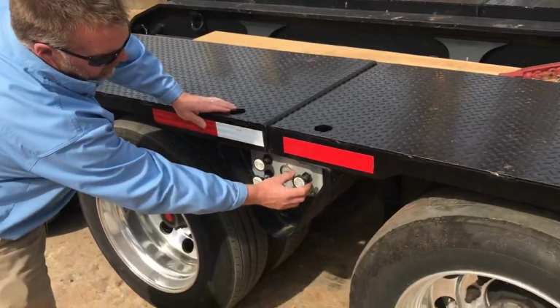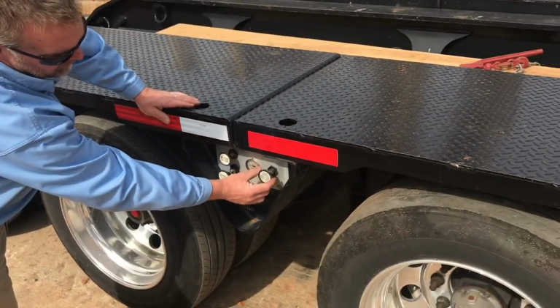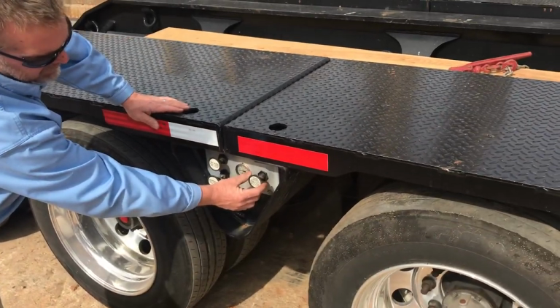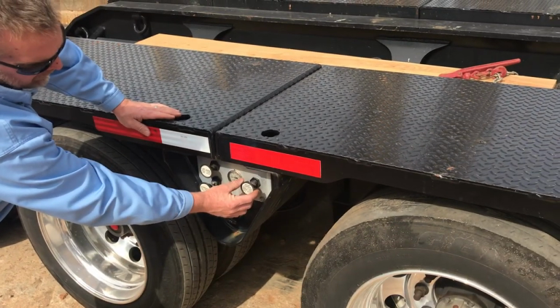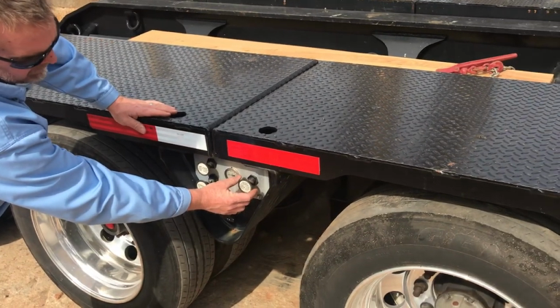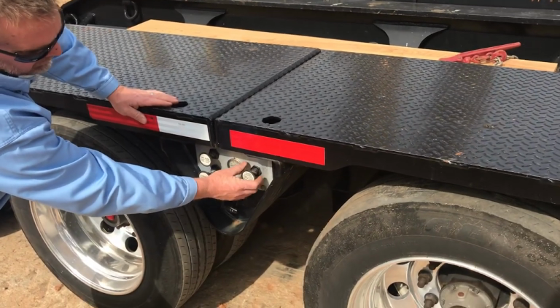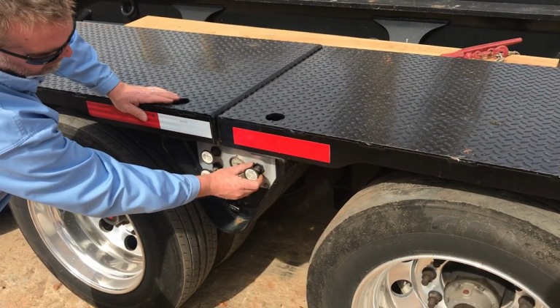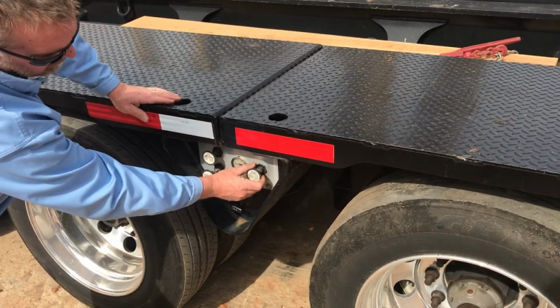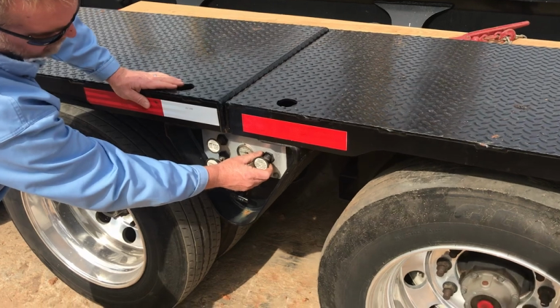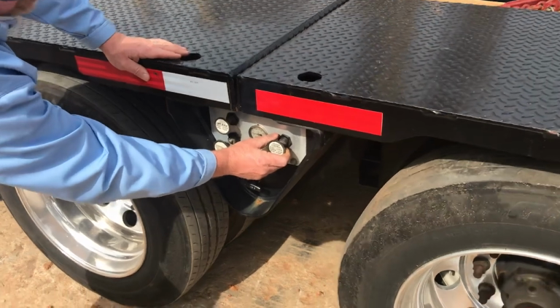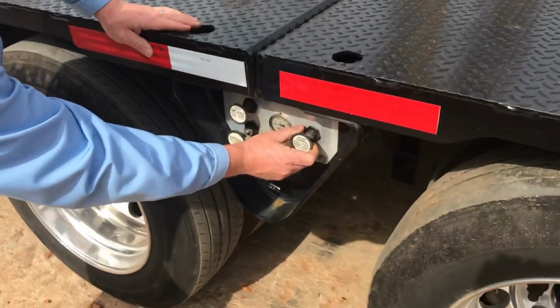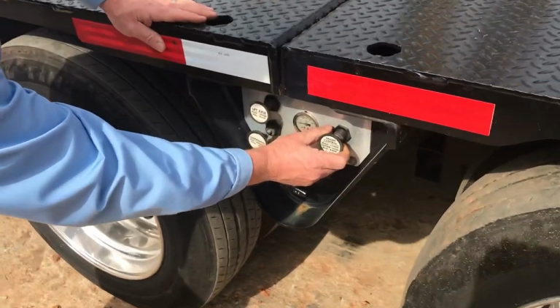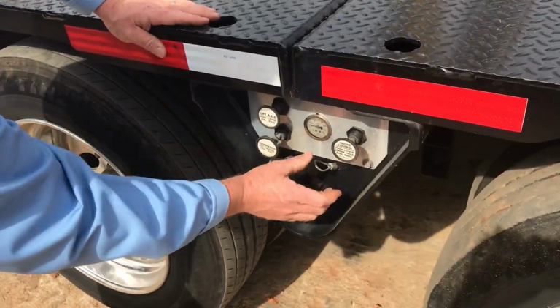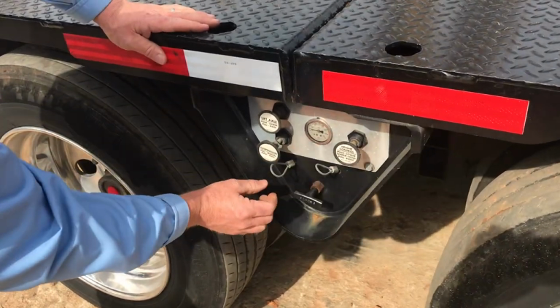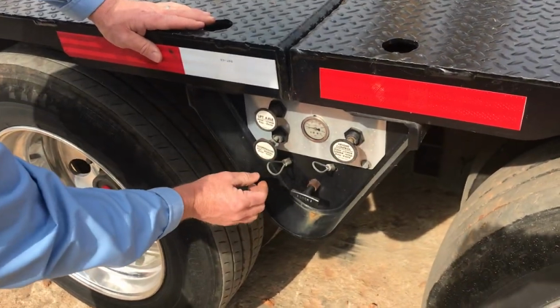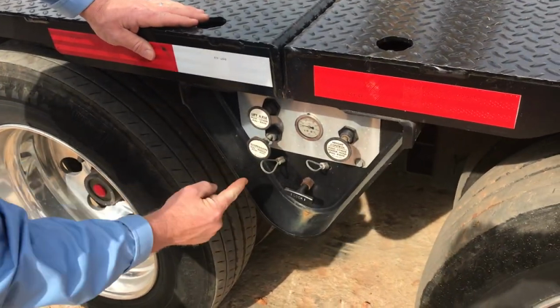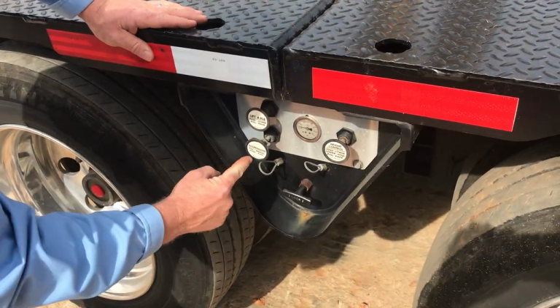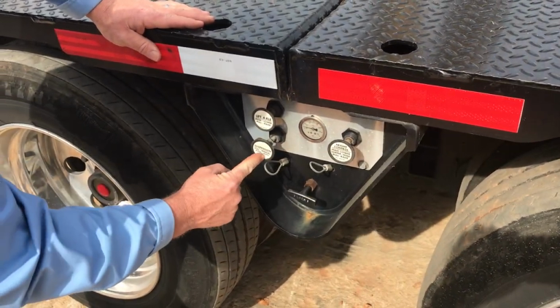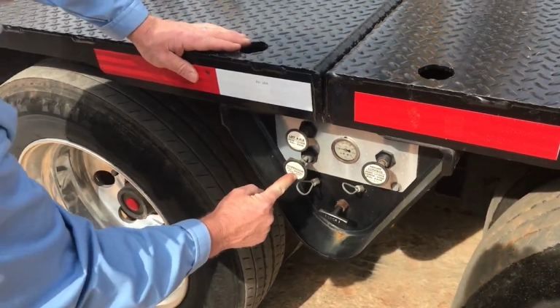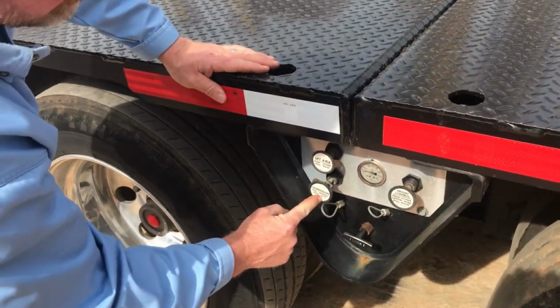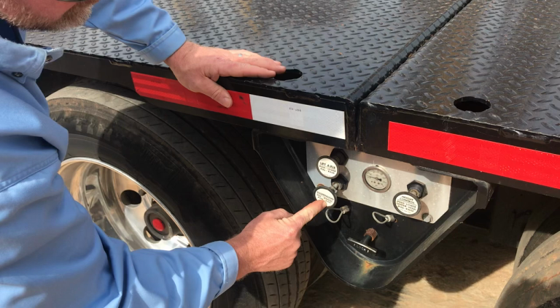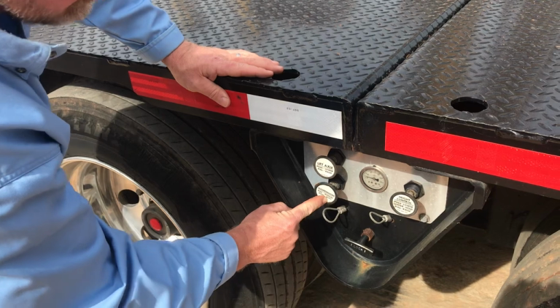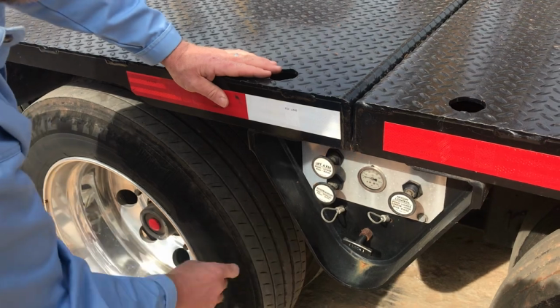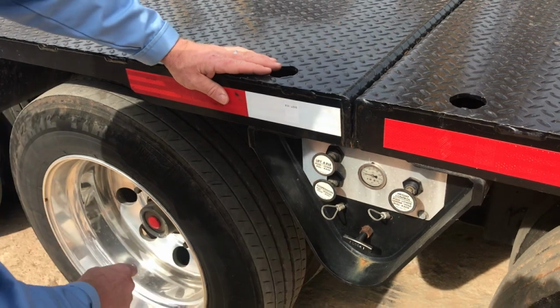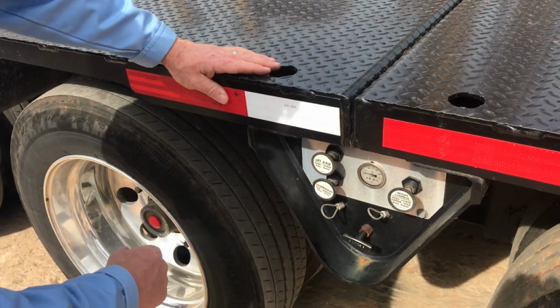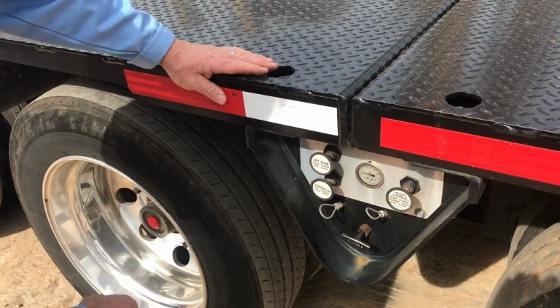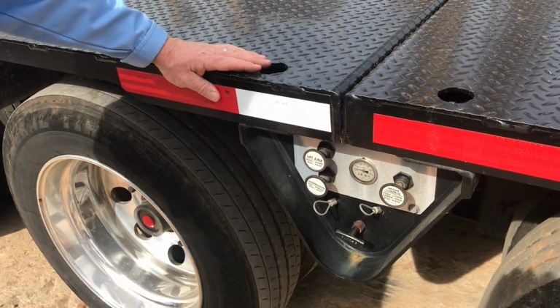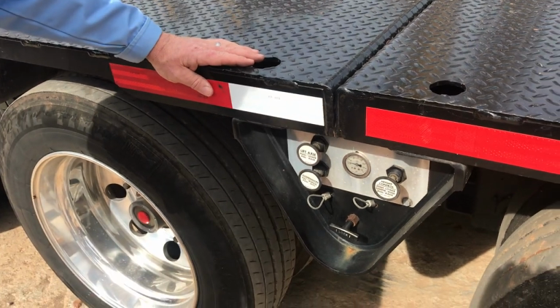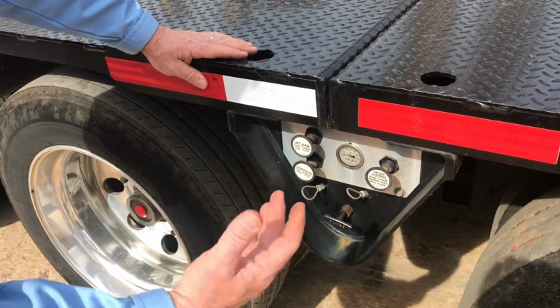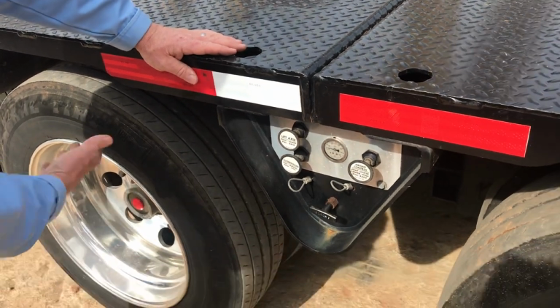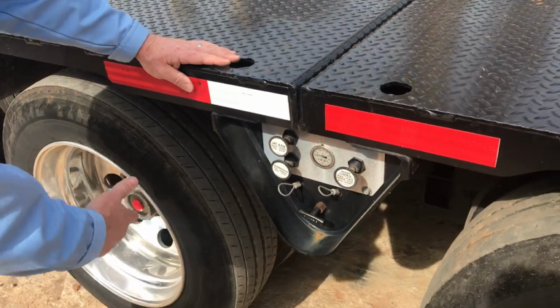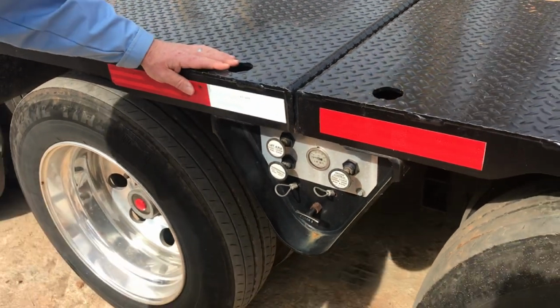You have three positions for your height control. First, pull it to the center hold position, then push the suspension from manual to auto. When you get back in the truck, it'll be ready to roll down the road.